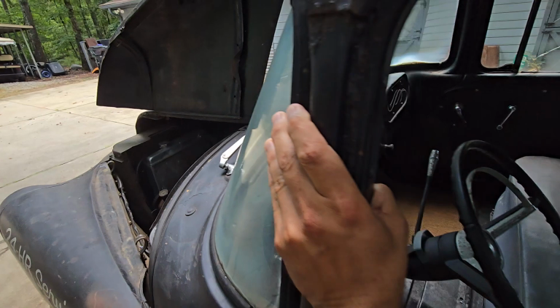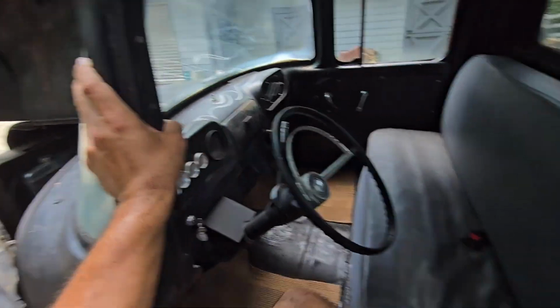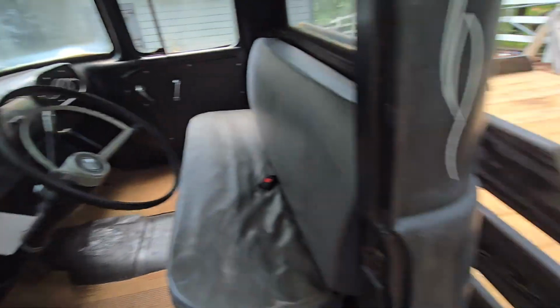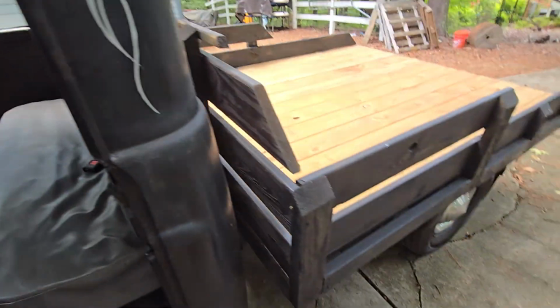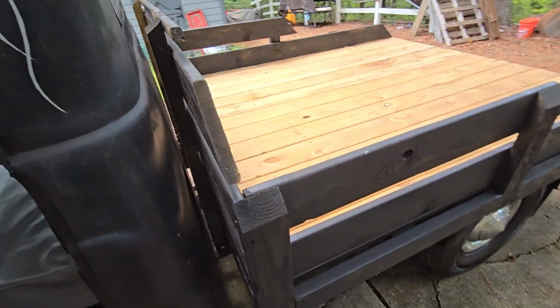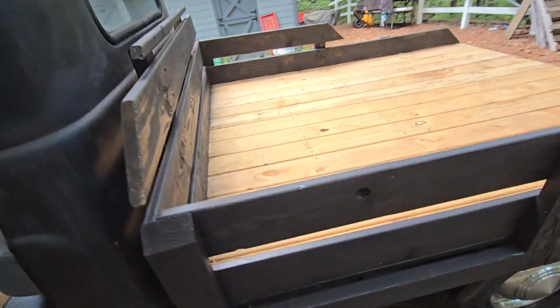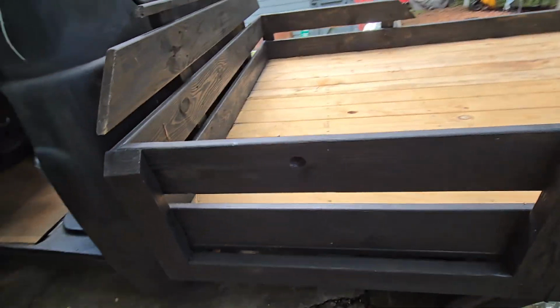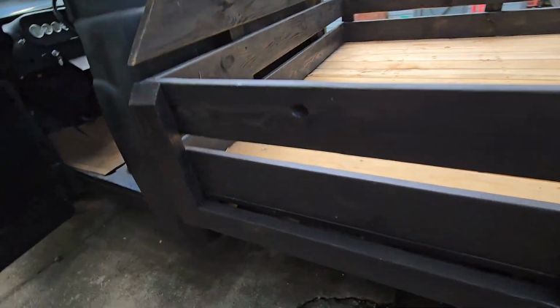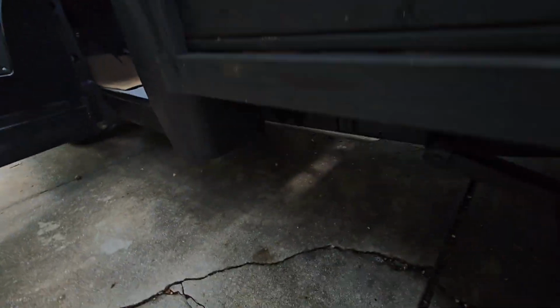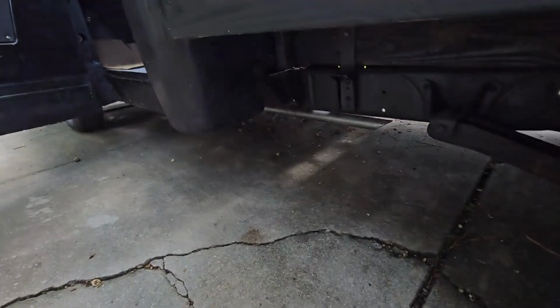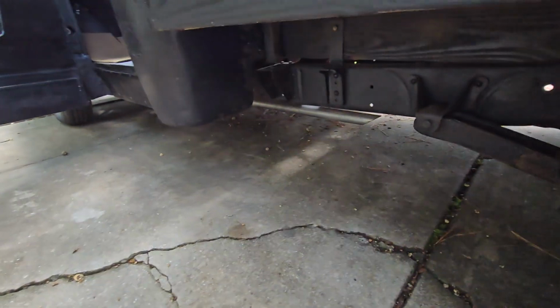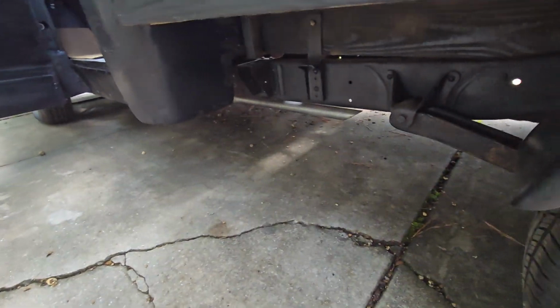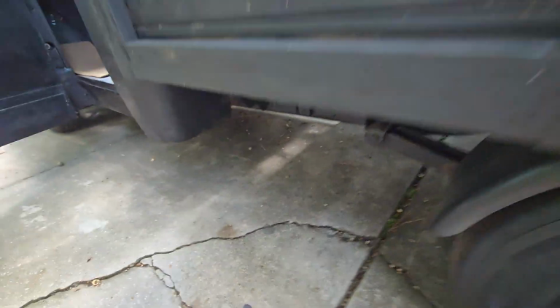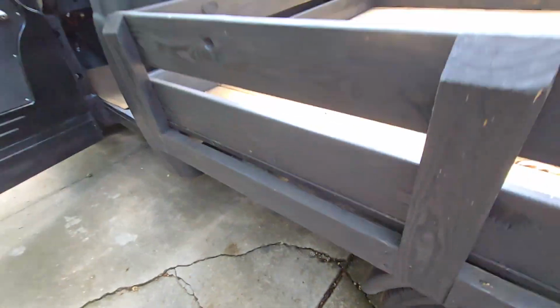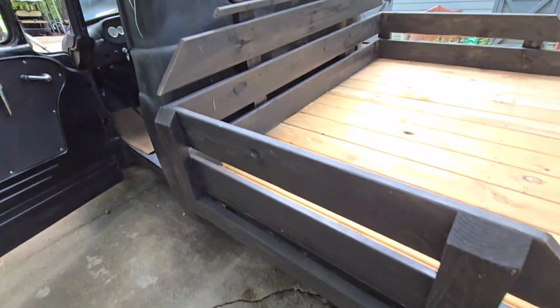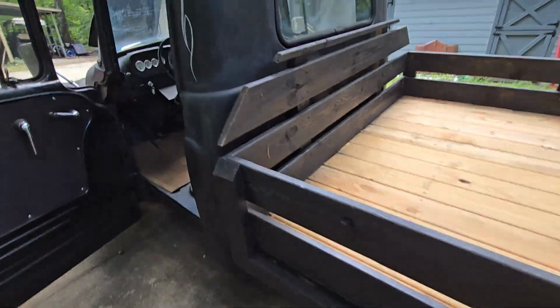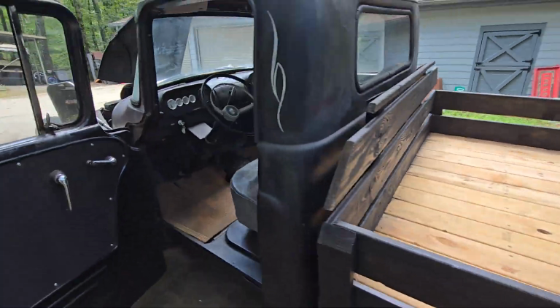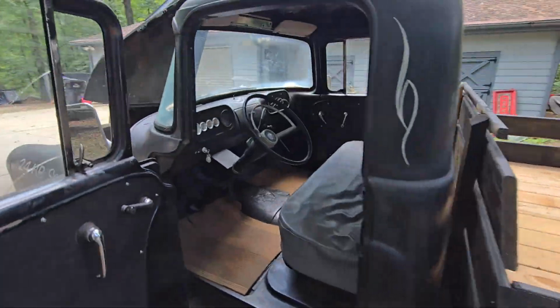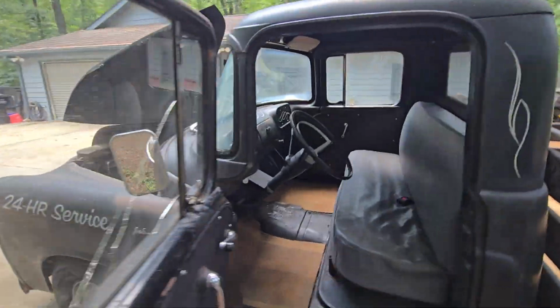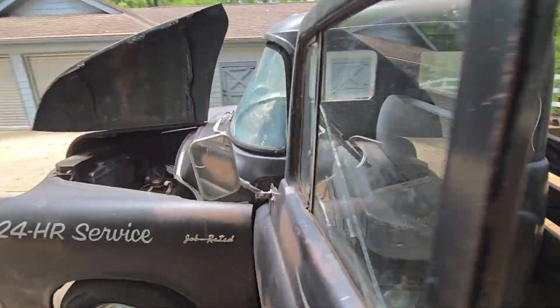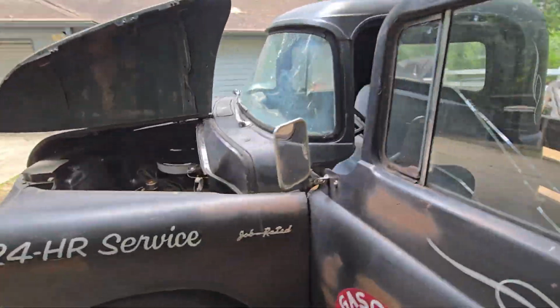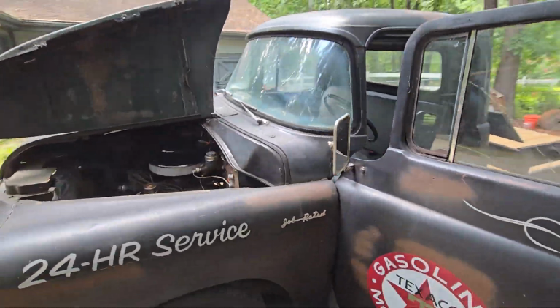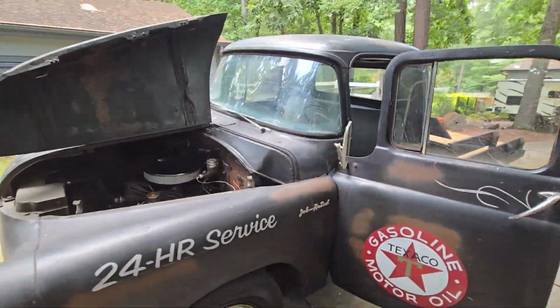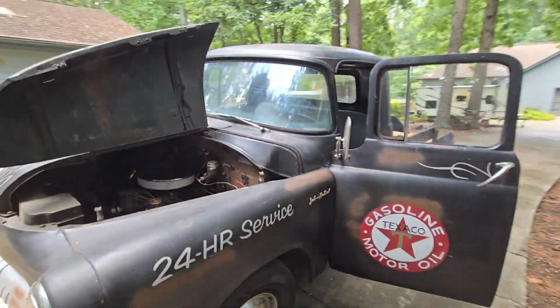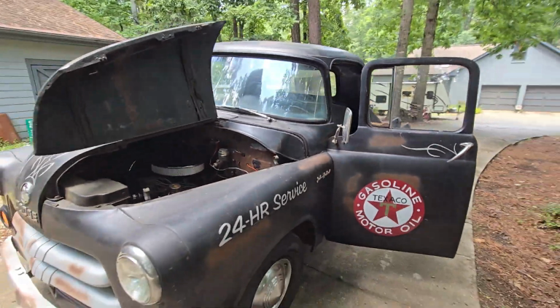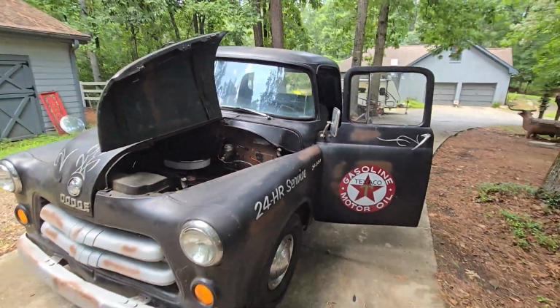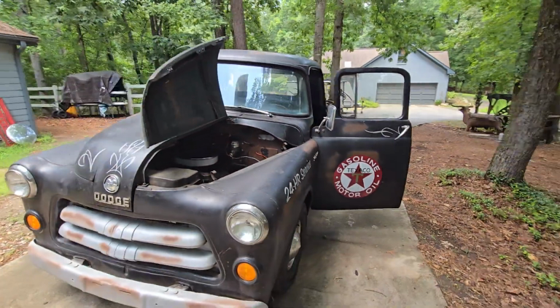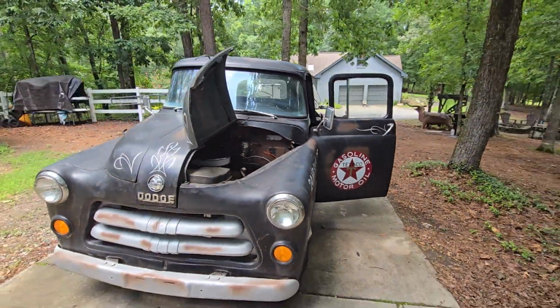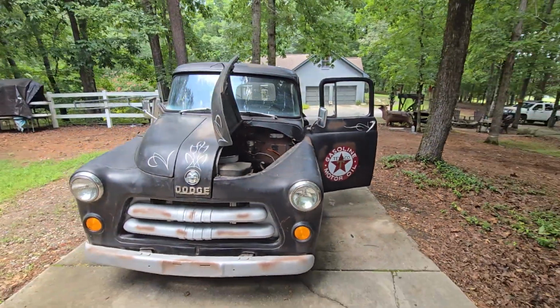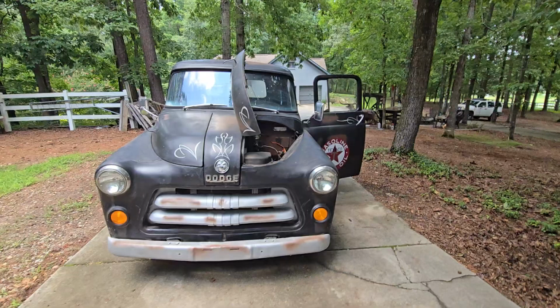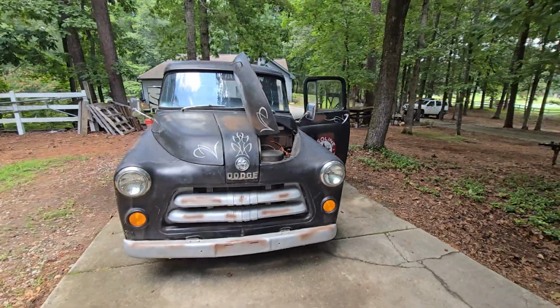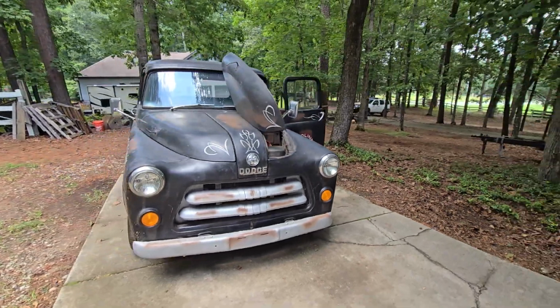Listen to how smooth the engine runs. I mean, it just runs. Ticks along perfectly. Awesome, man, I love this thing.